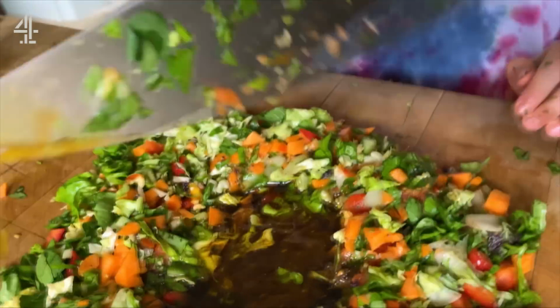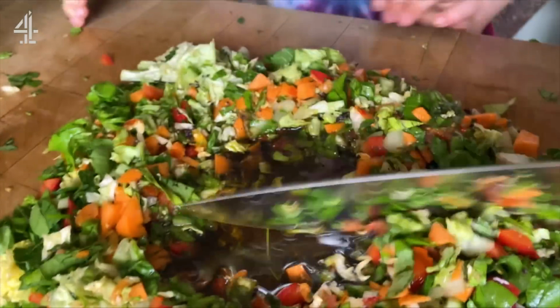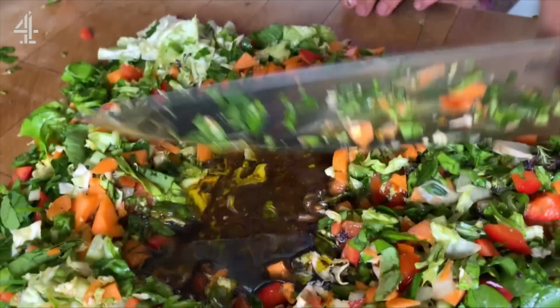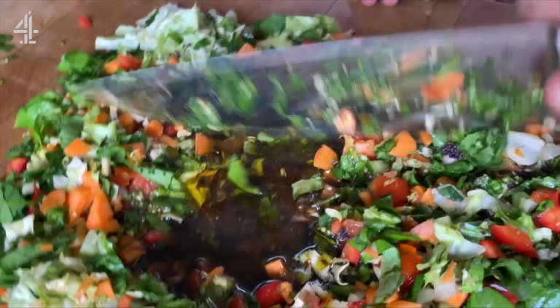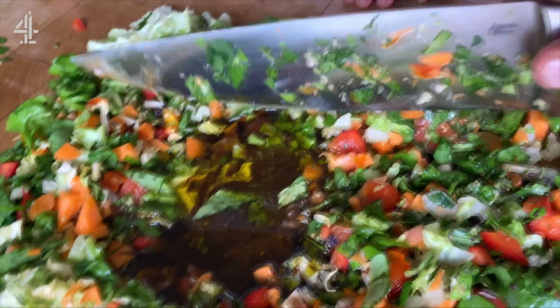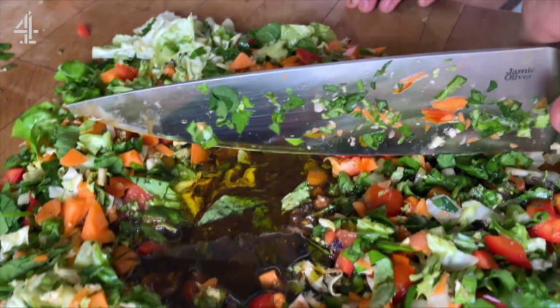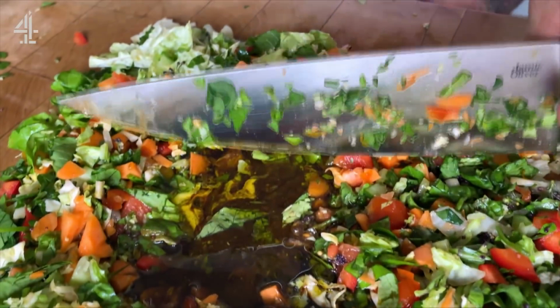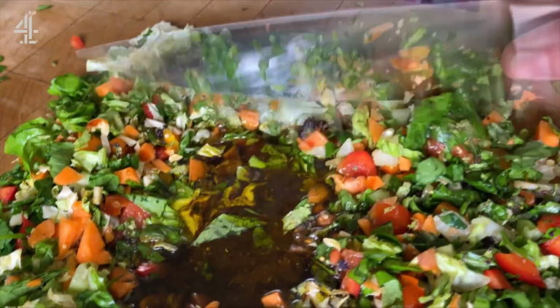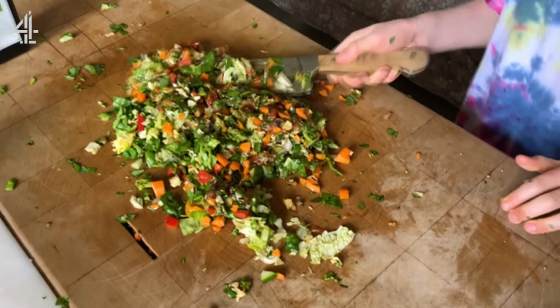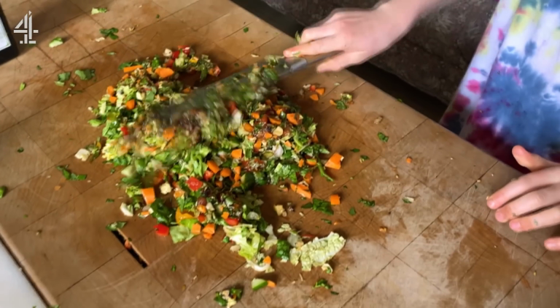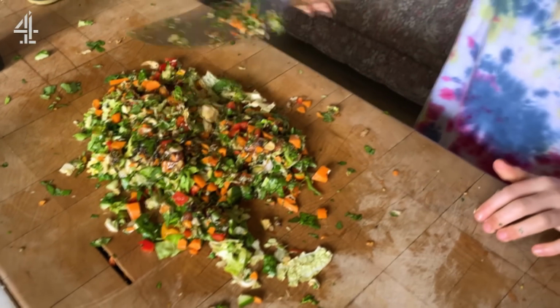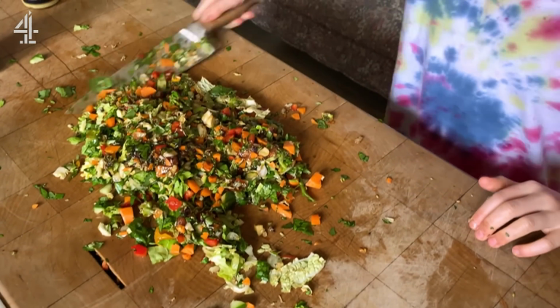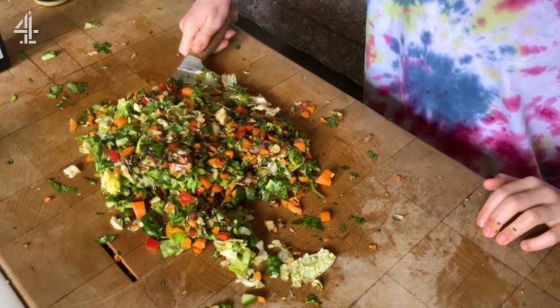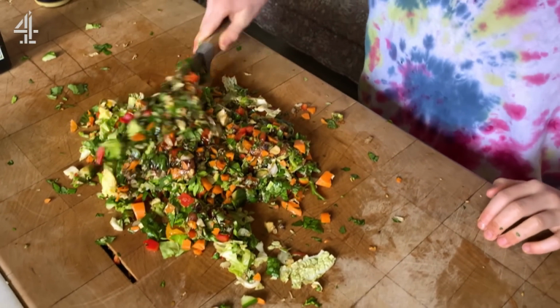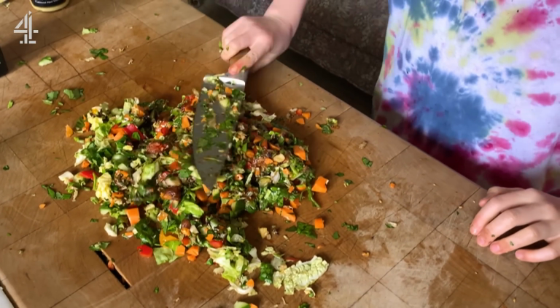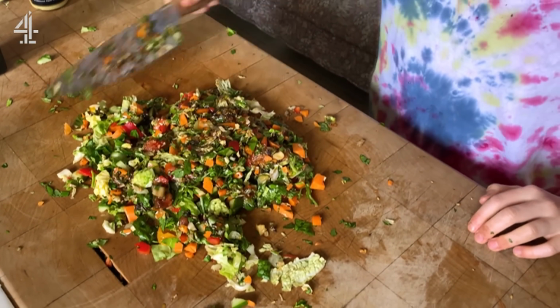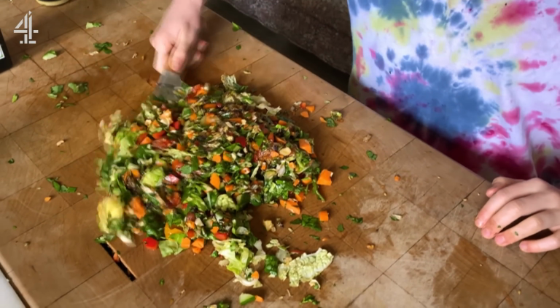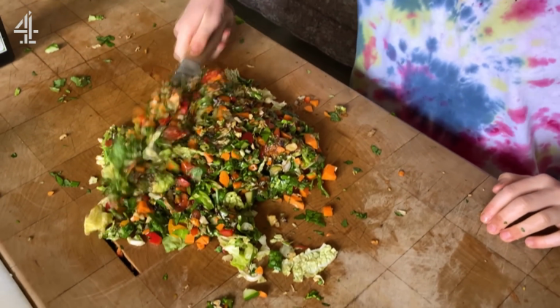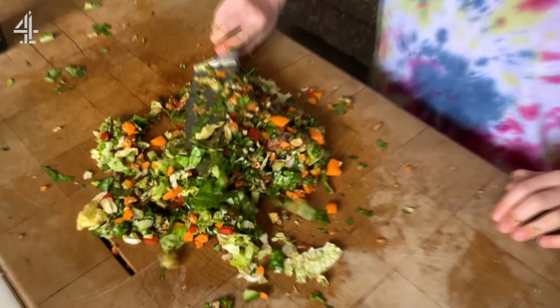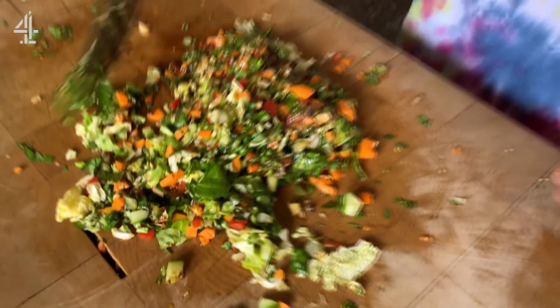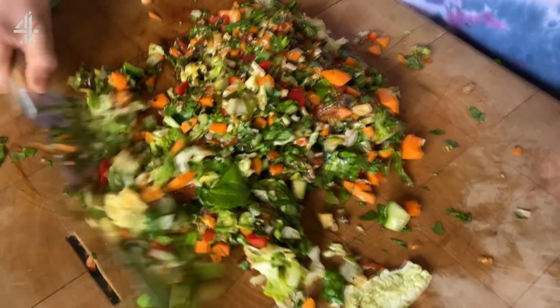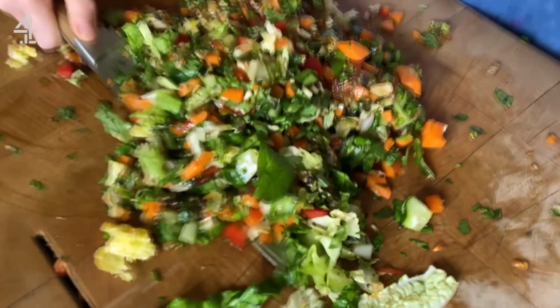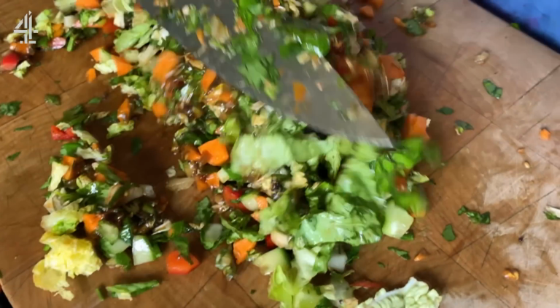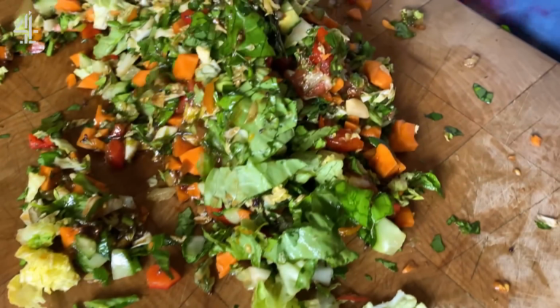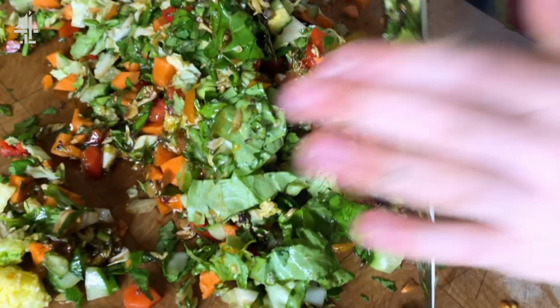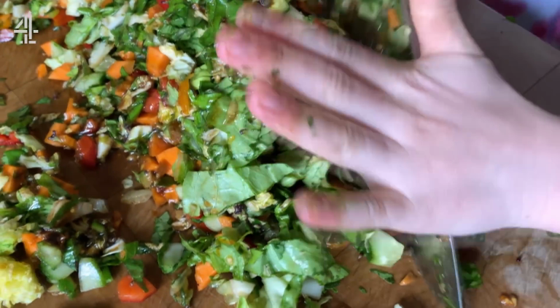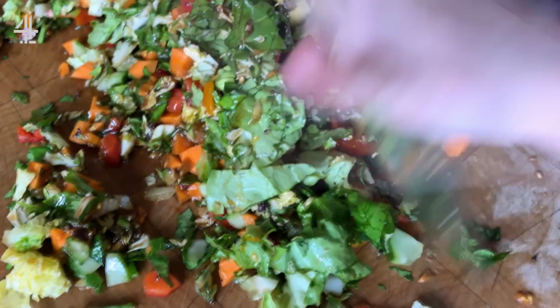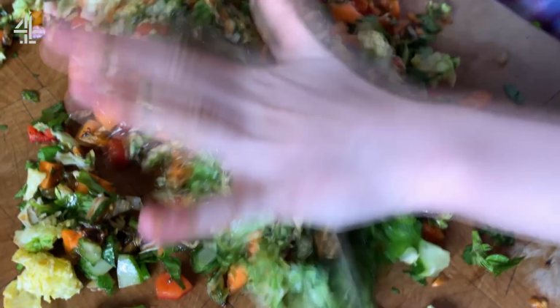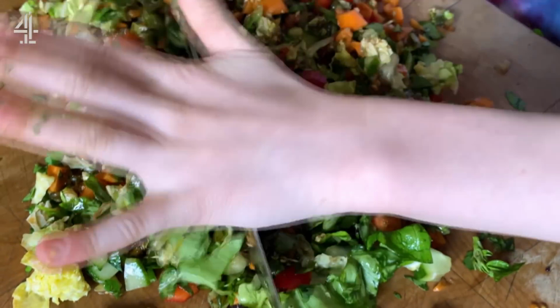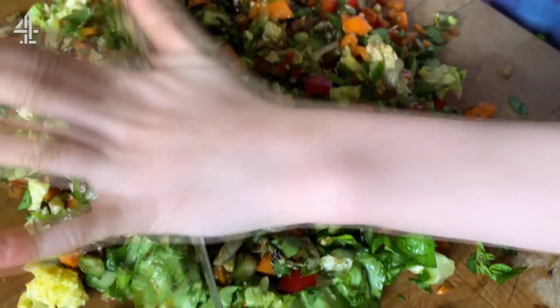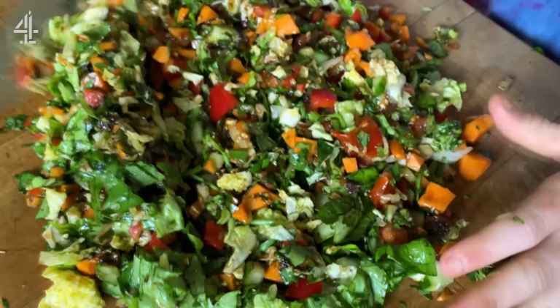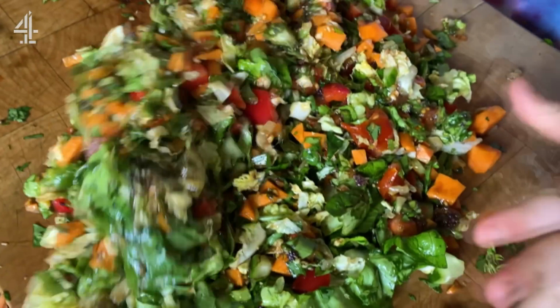So then you just mix it all together and keep on chopping, and then what Bud is going to show you is you just kind of get the knife under and just sort of put it back on top. So you're almost like dressing and chopping the dressing into it. And that is my friend, the chopped salad.